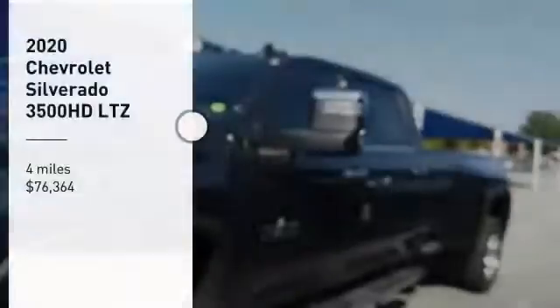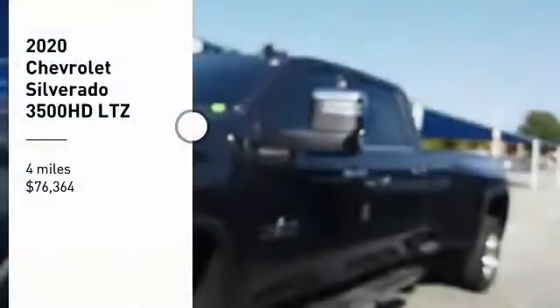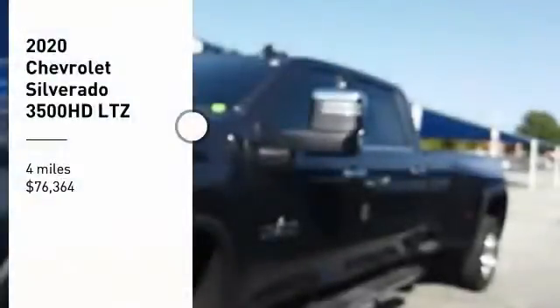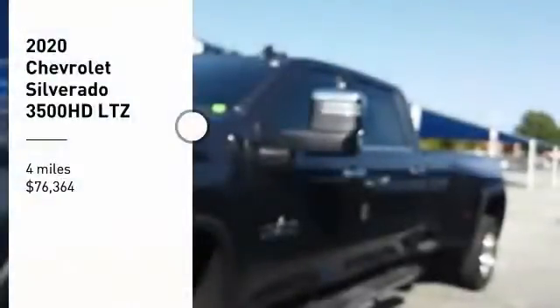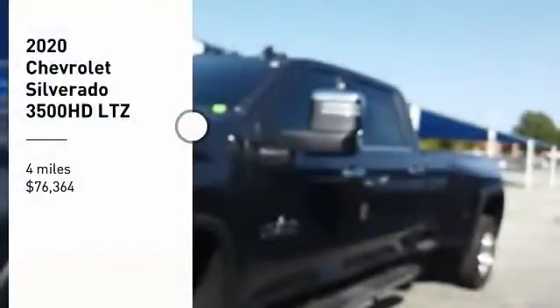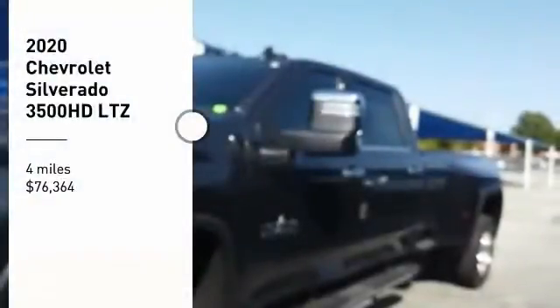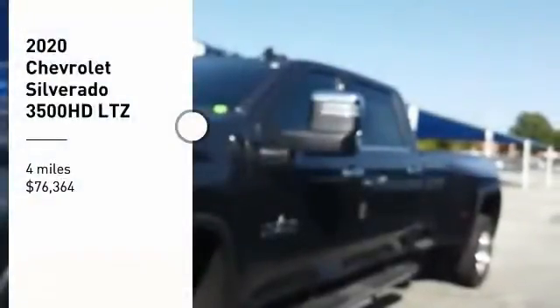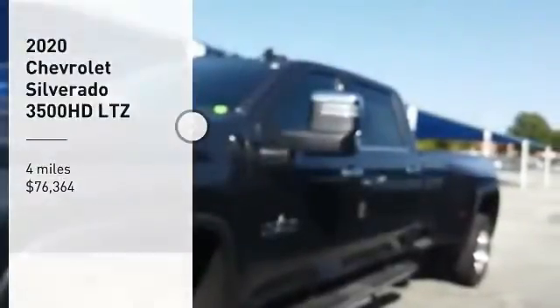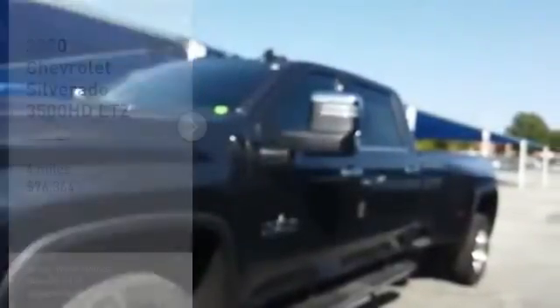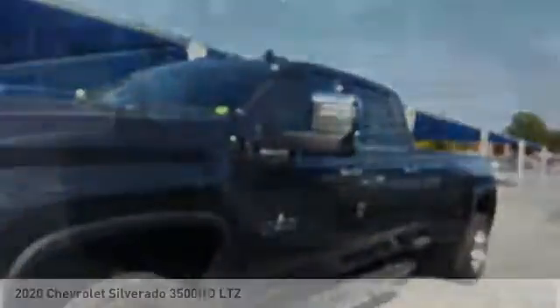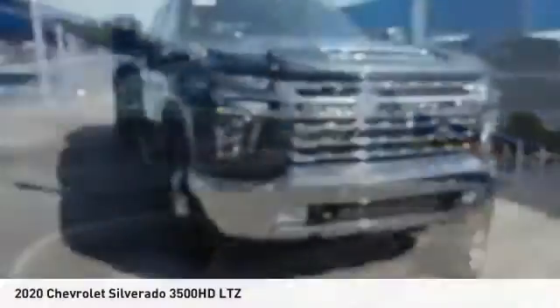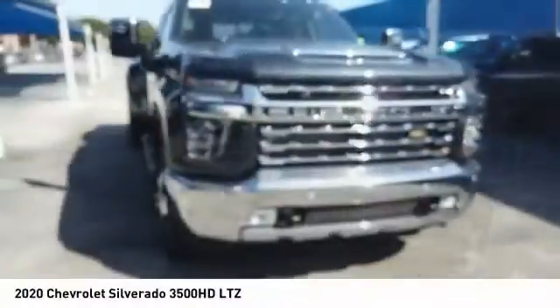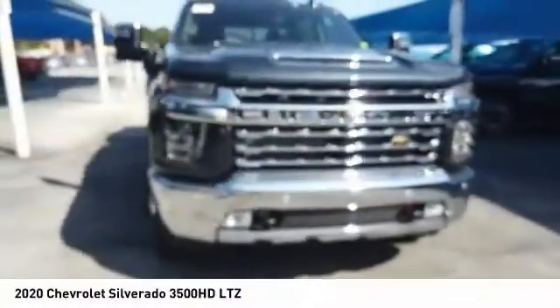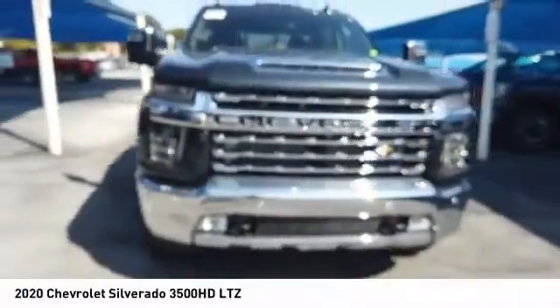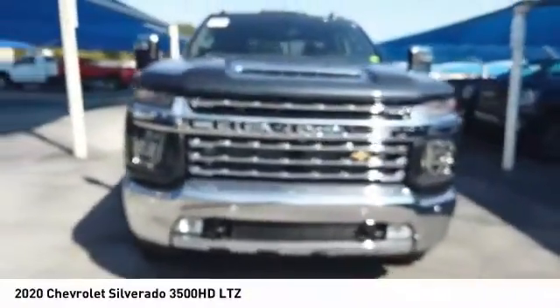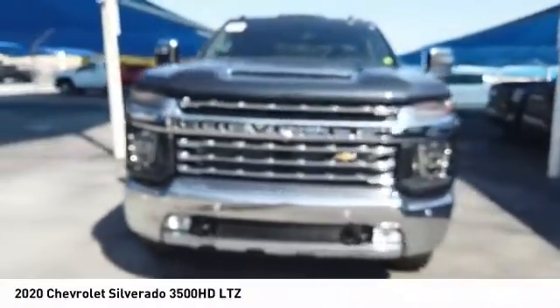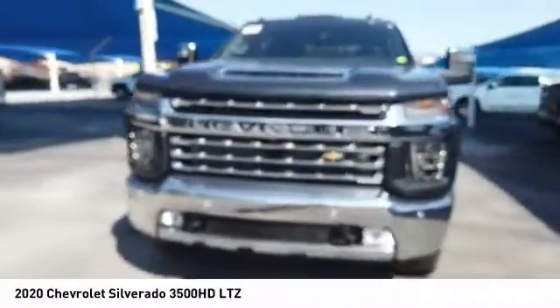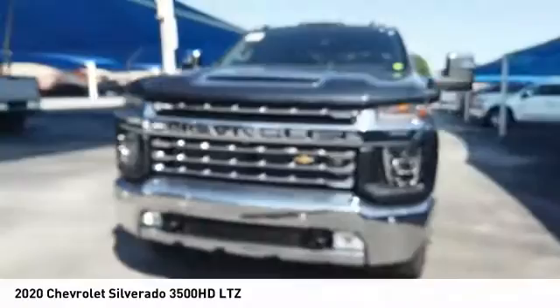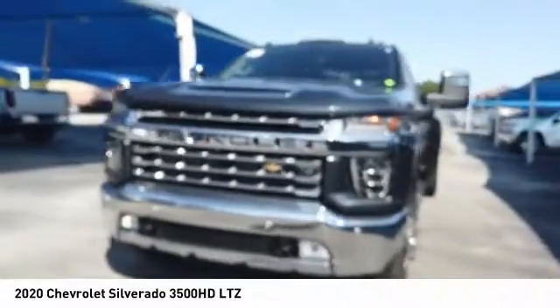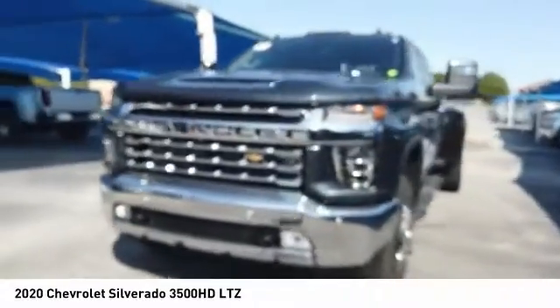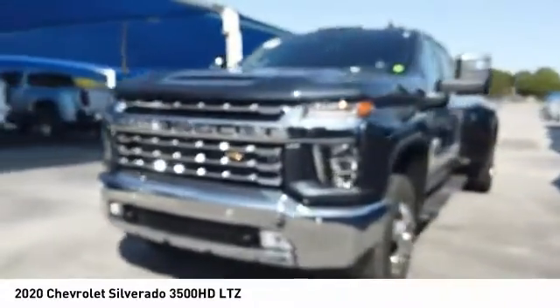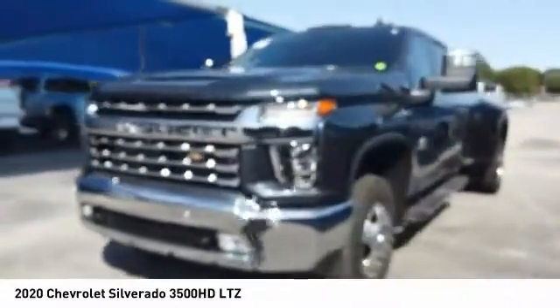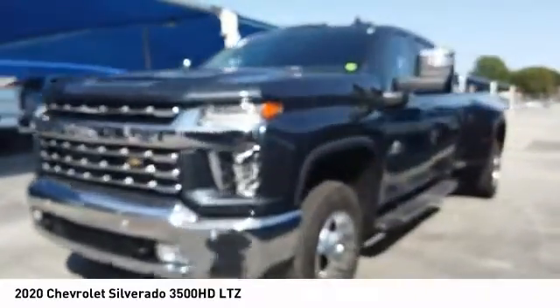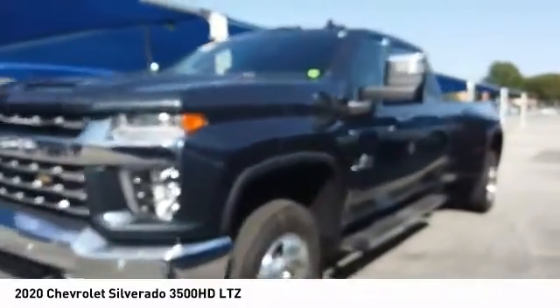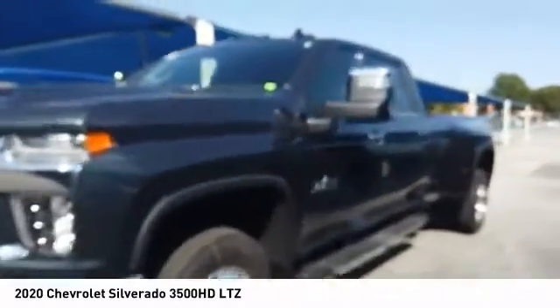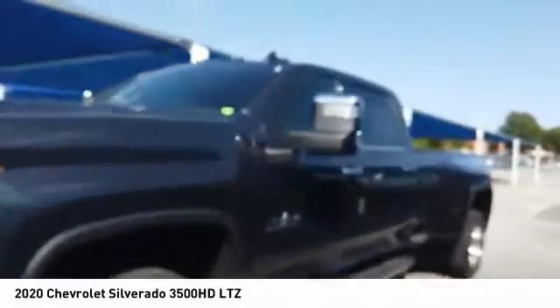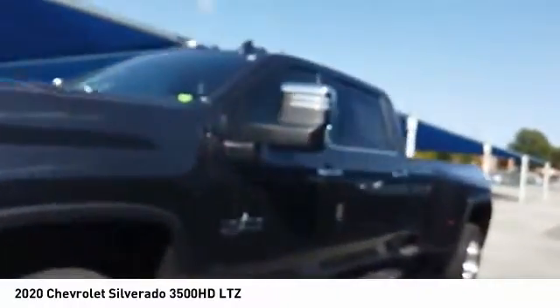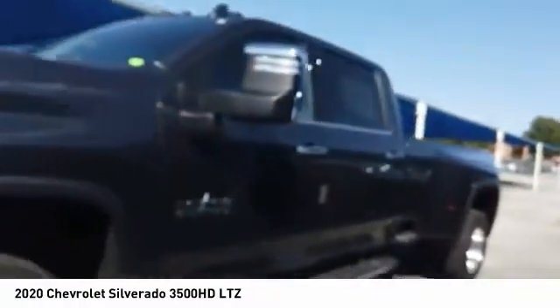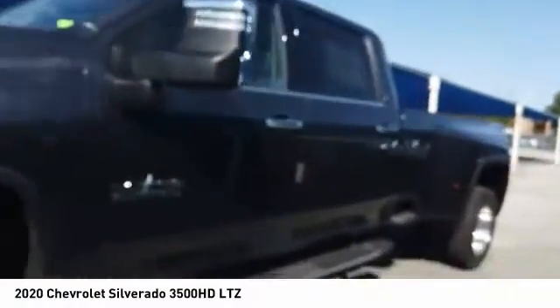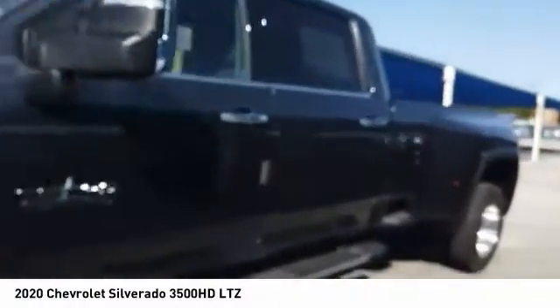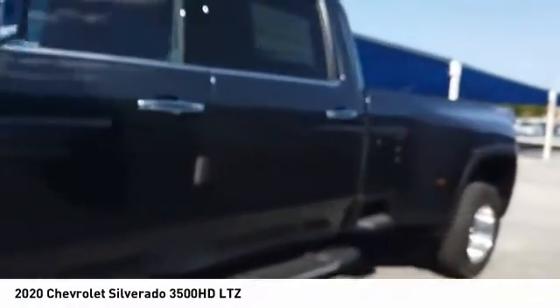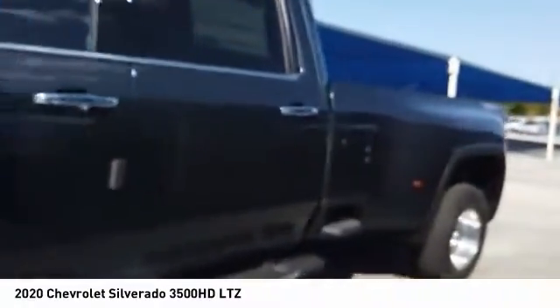Stop by and take a look at the 2020 Silverado 3500 HD. Pros: everything. Cons: nothing.